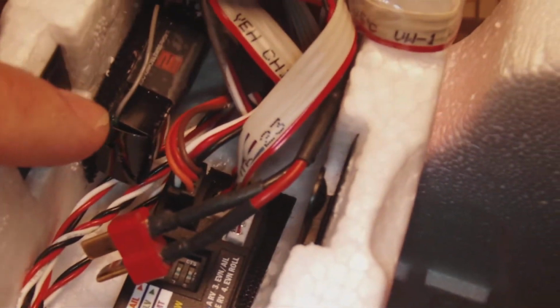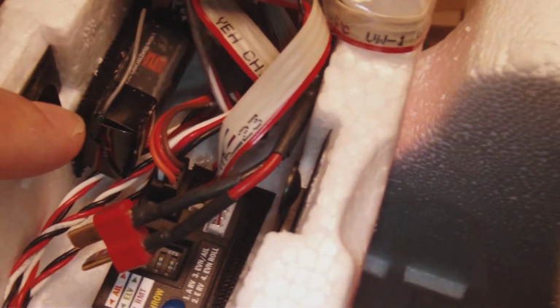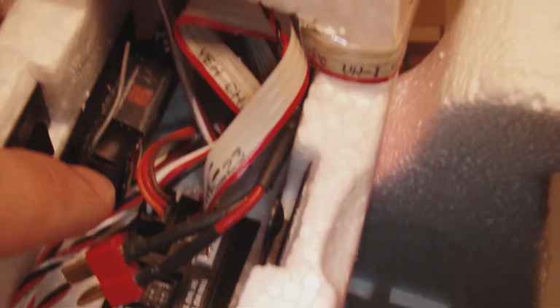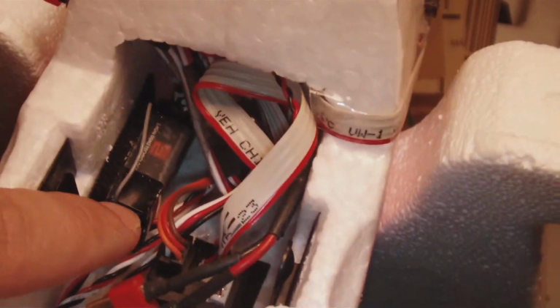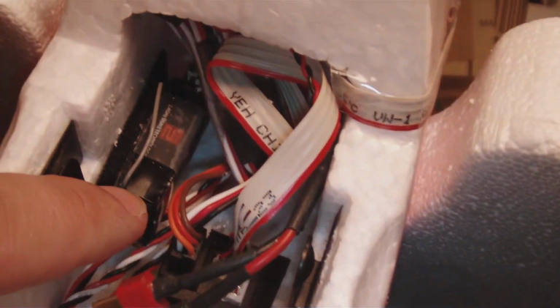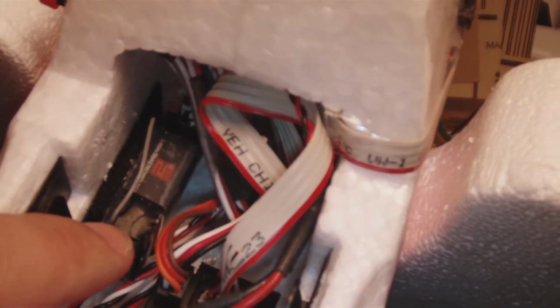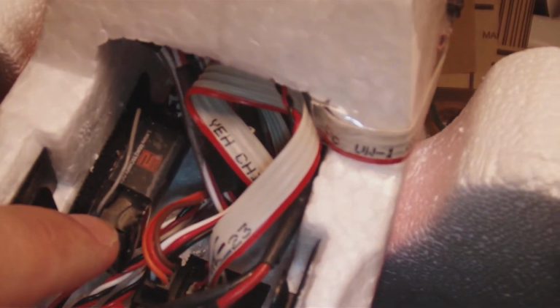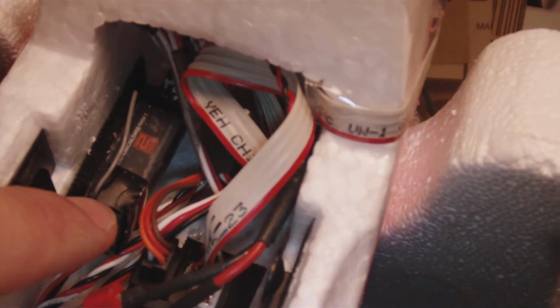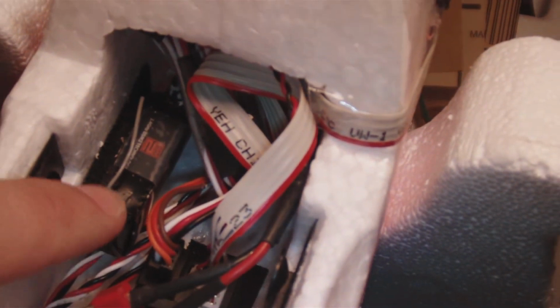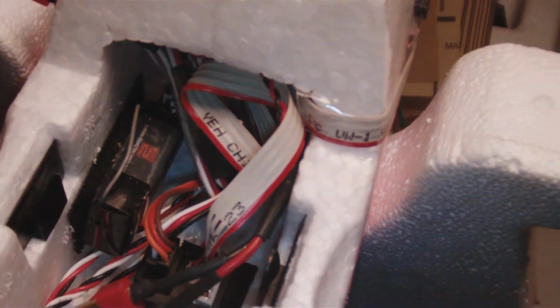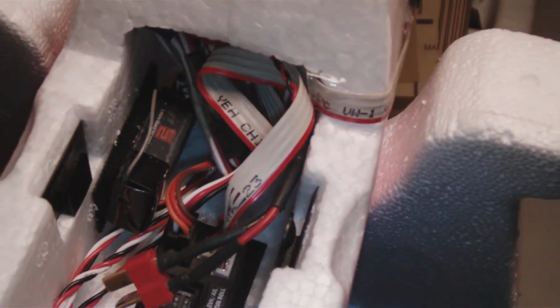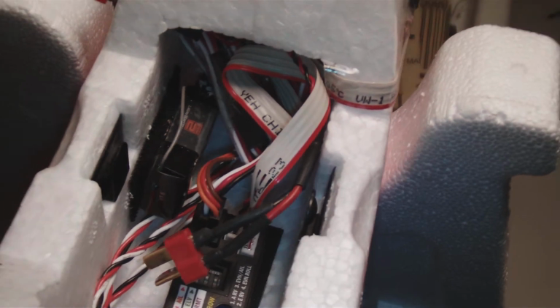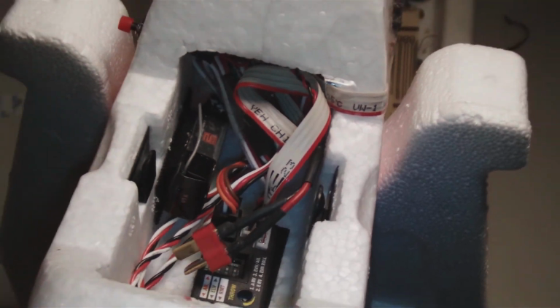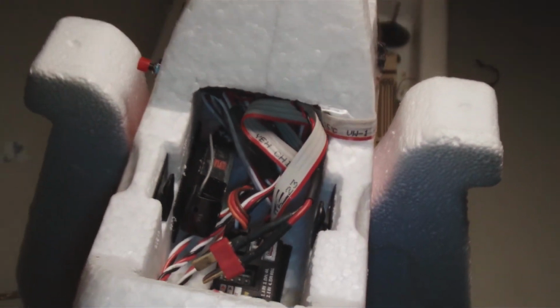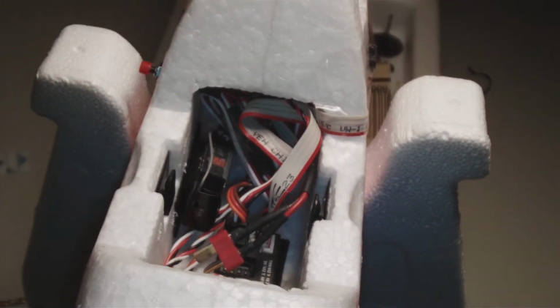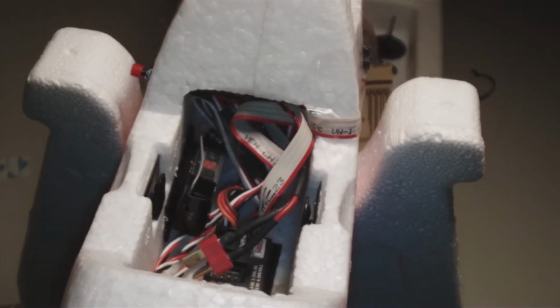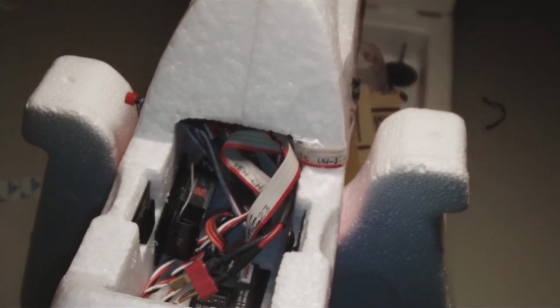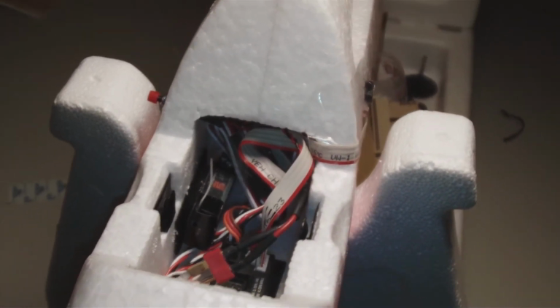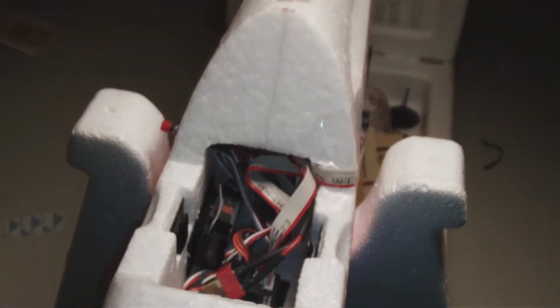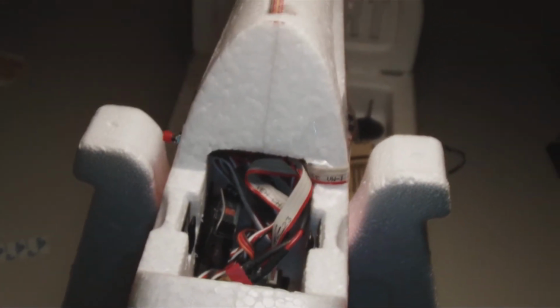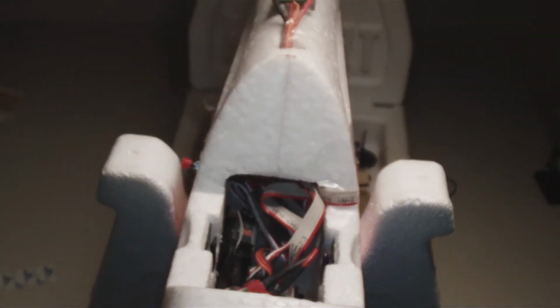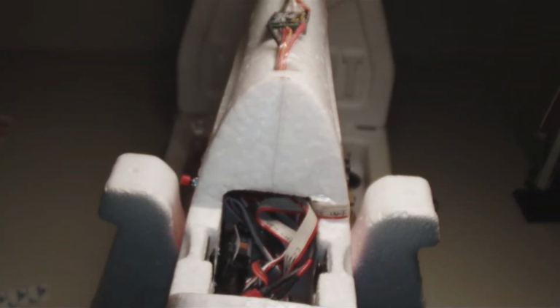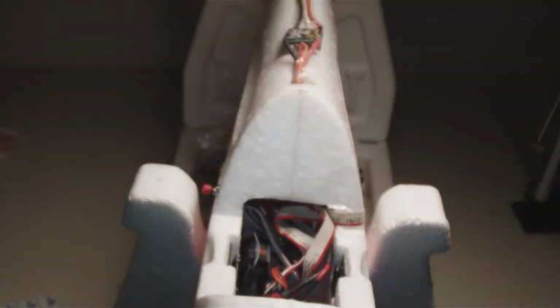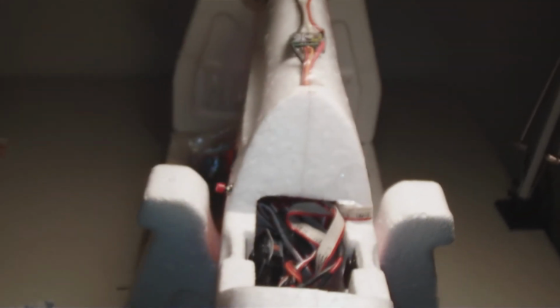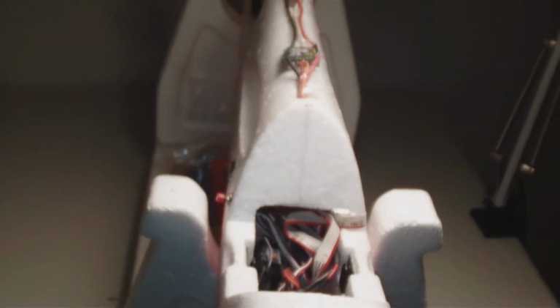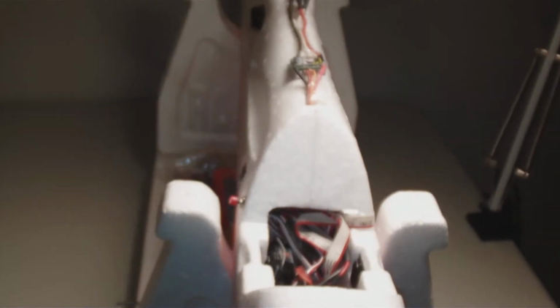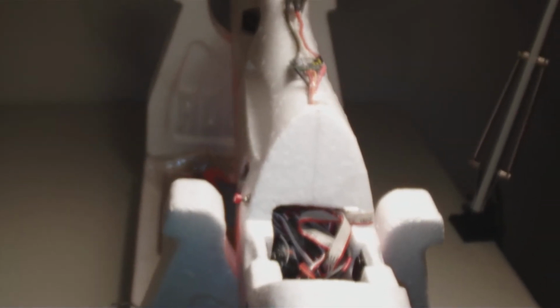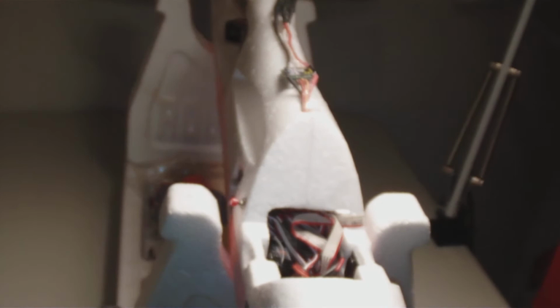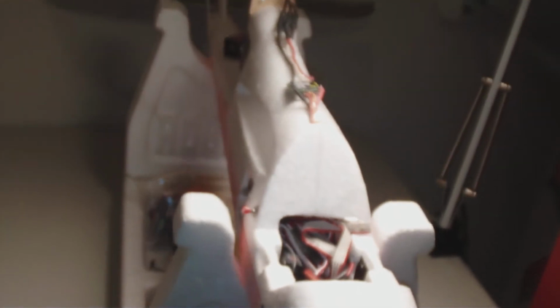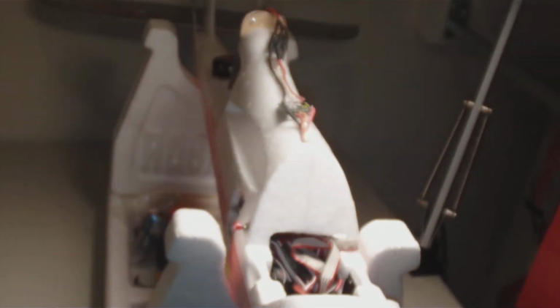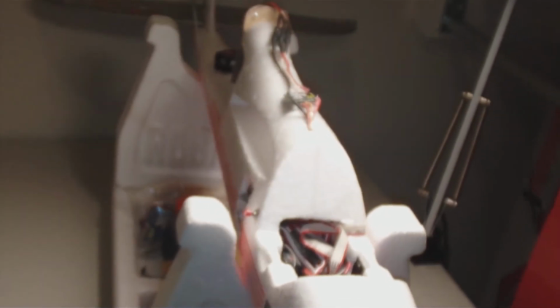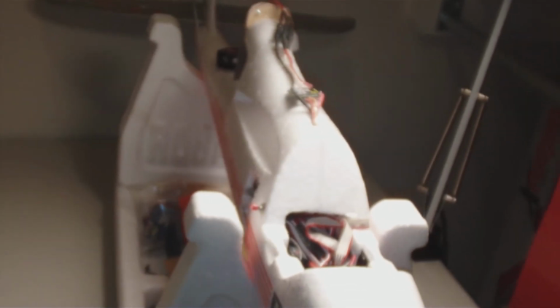And right there is the receiver. So I hope that thing works tomorrow and I'll do my flight report as soon as possible. Thanks for watching.